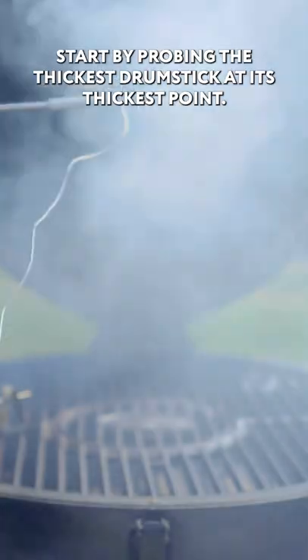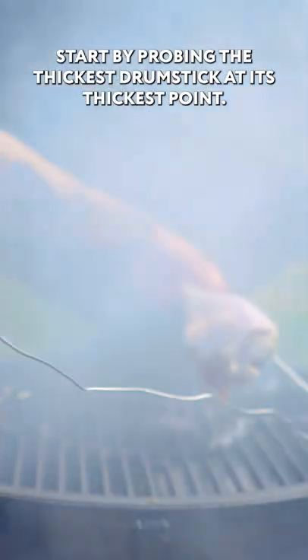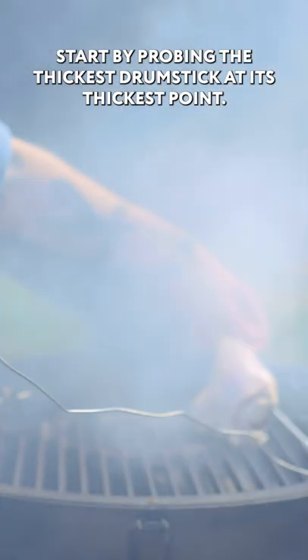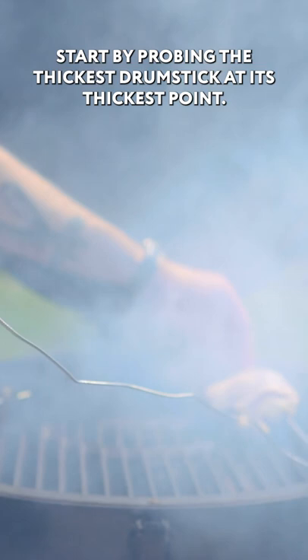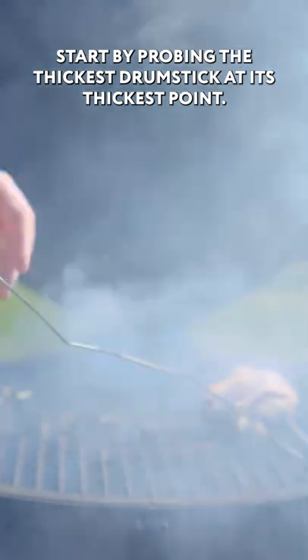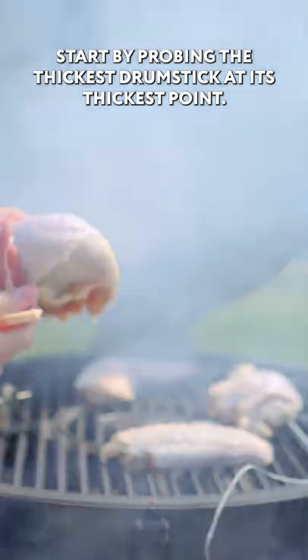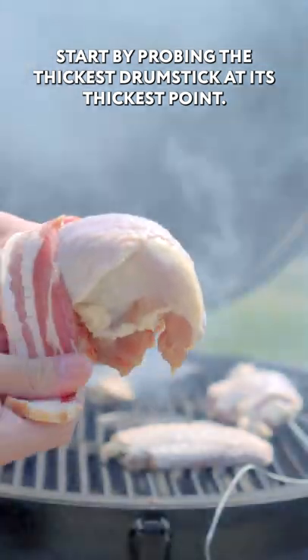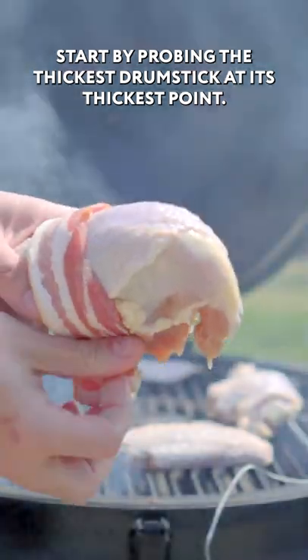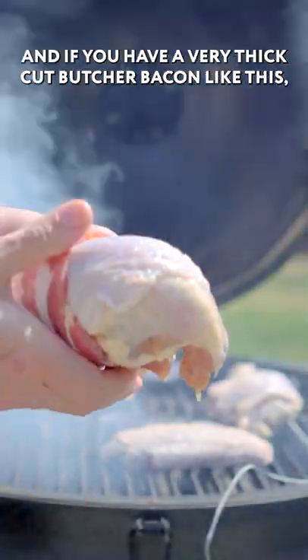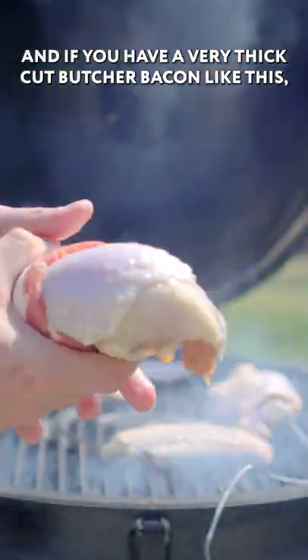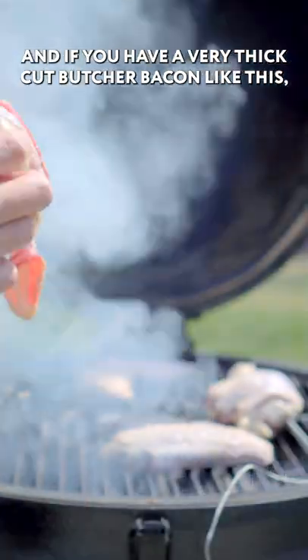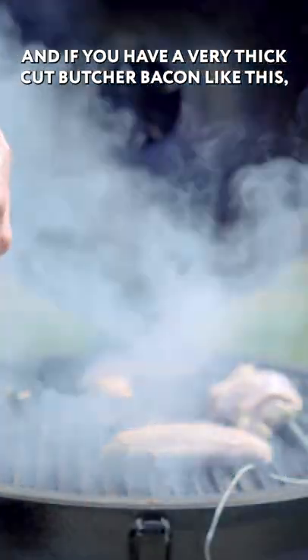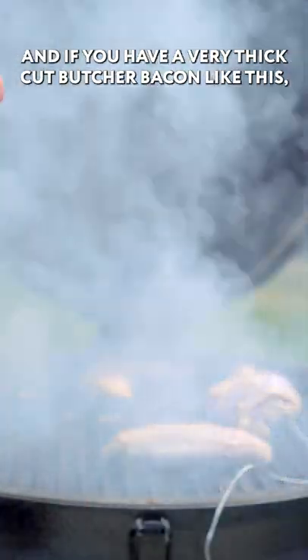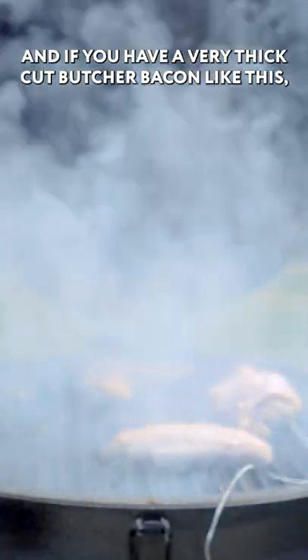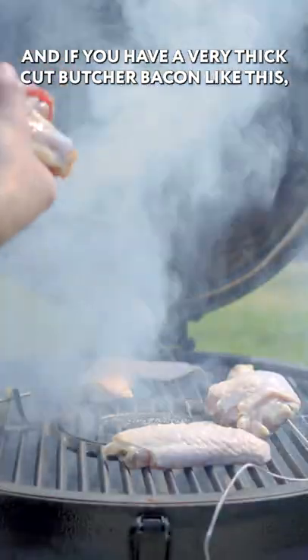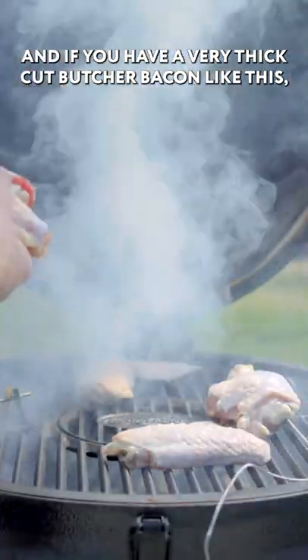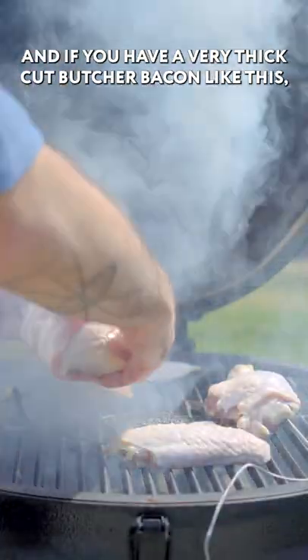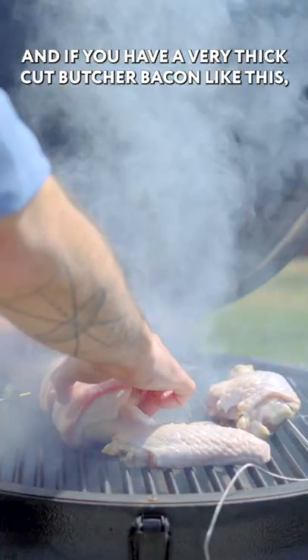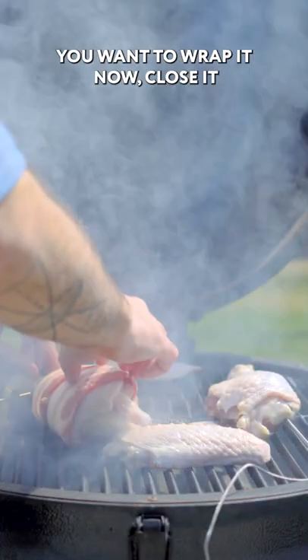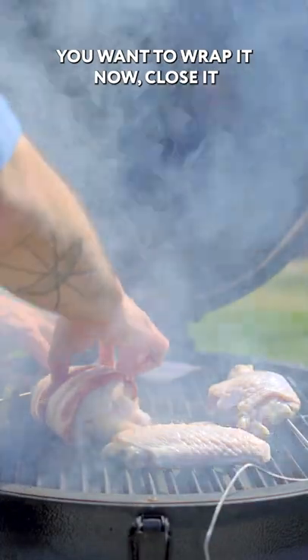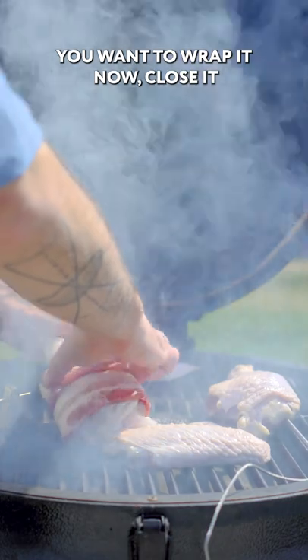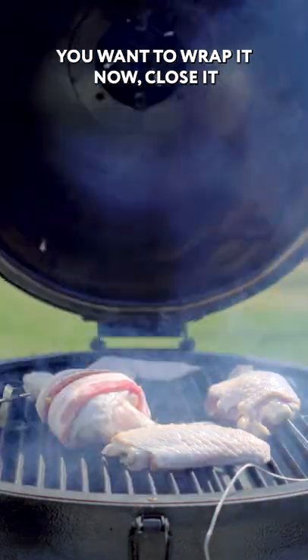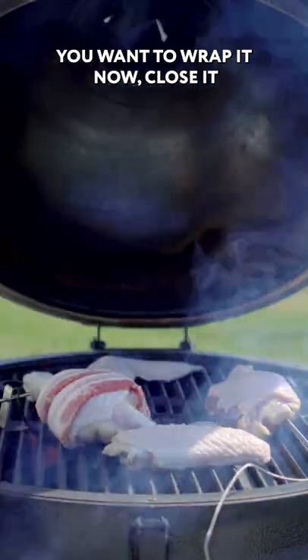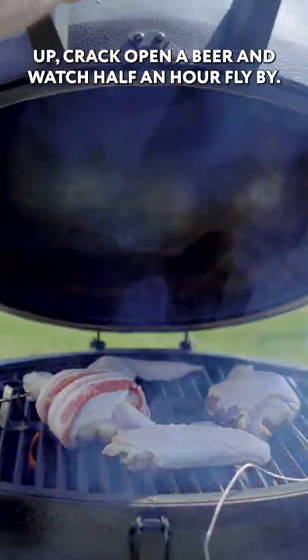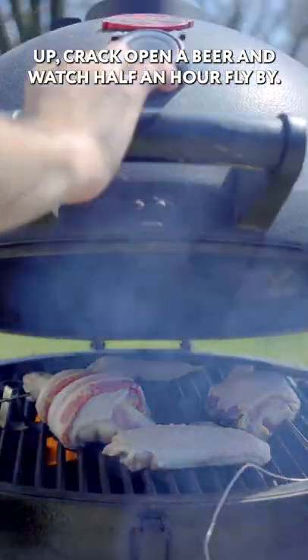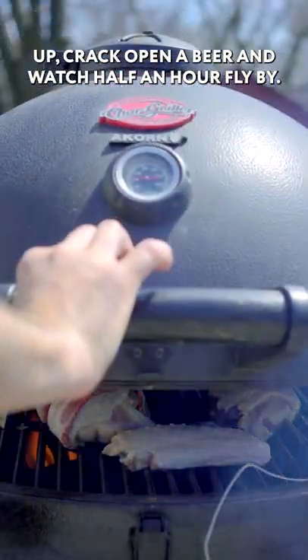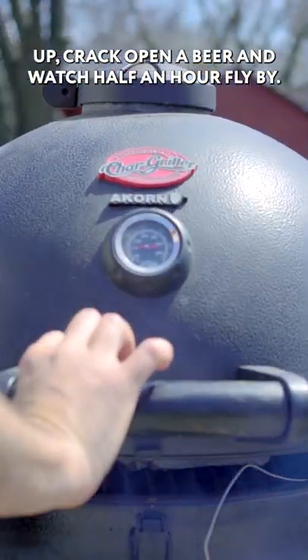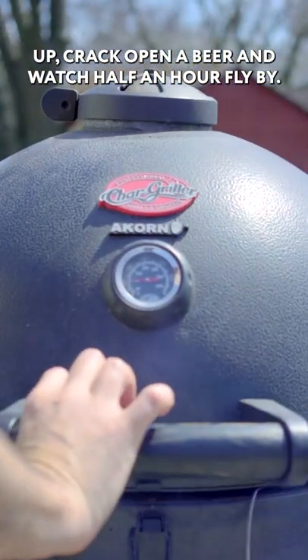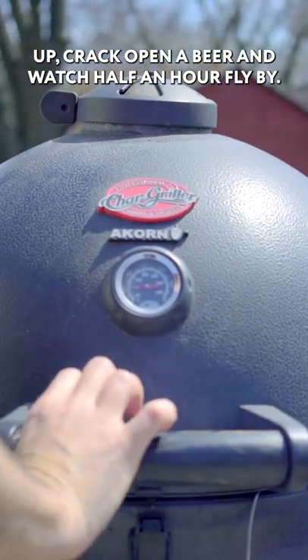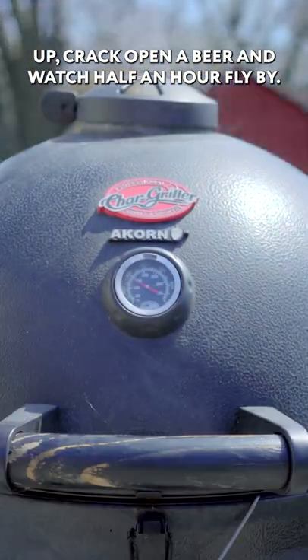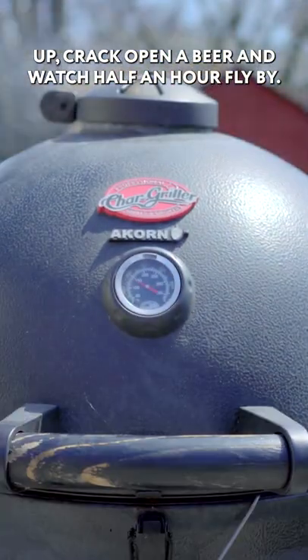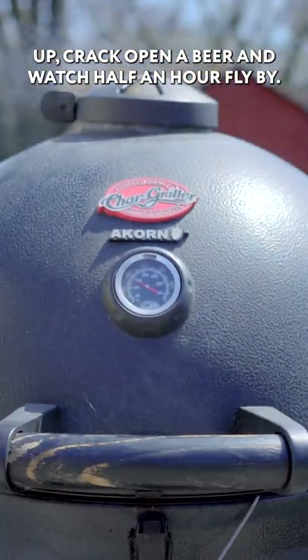Start by probing the thickest drumstick at its thickest point, and if you have very thick cut butcher bacon like this, you want to wrap it now. Close it up, crack open a beer, and watch half an hour fly by.